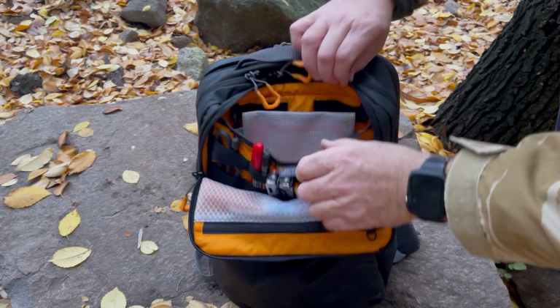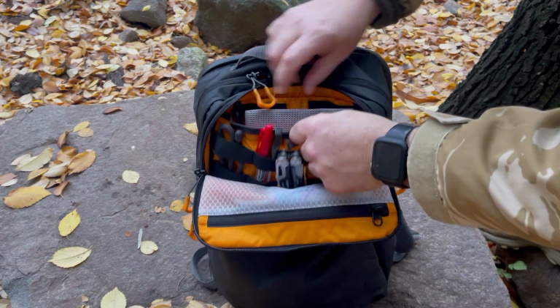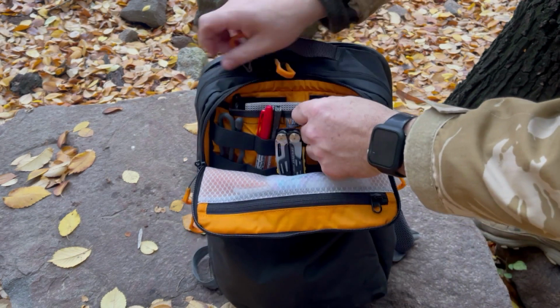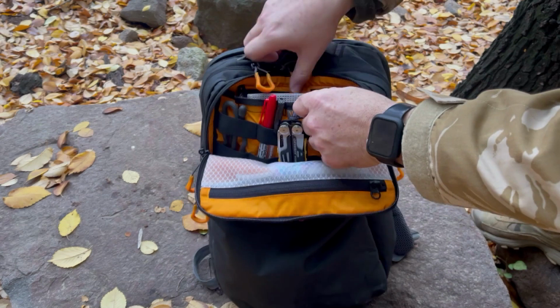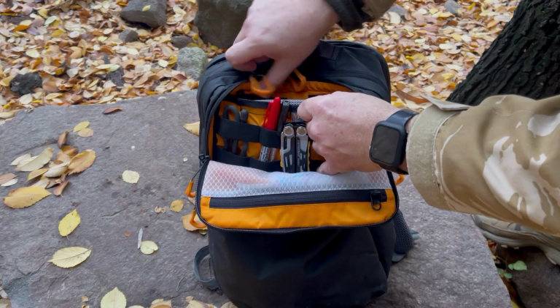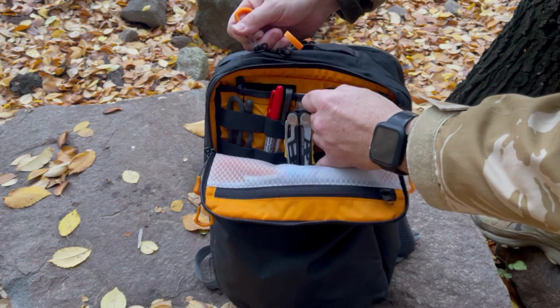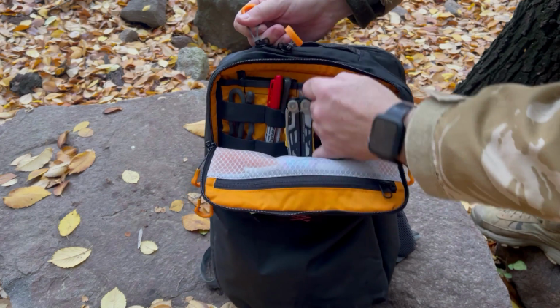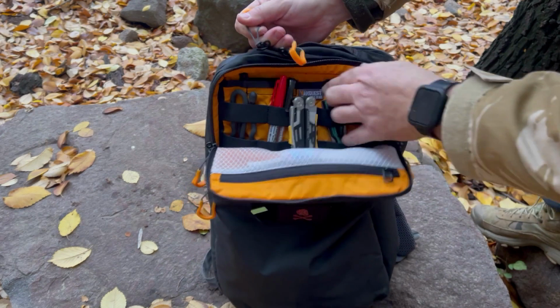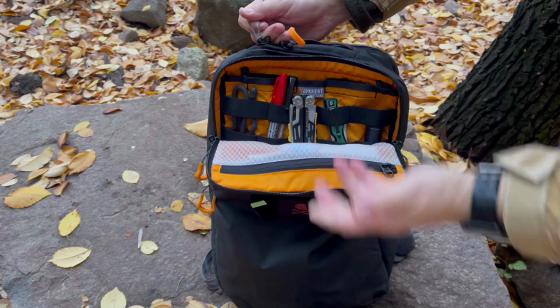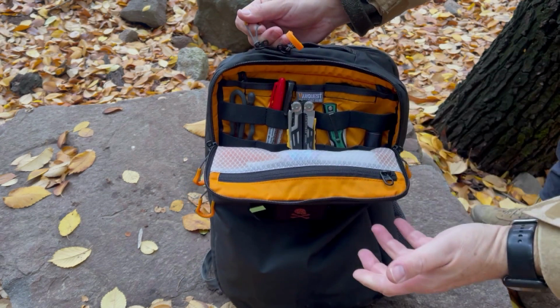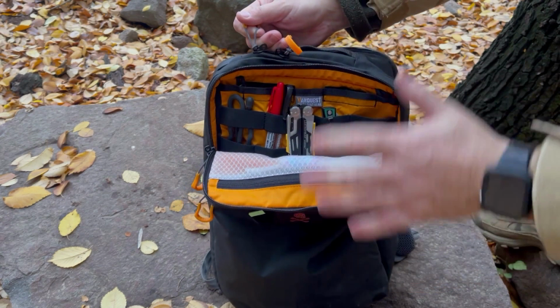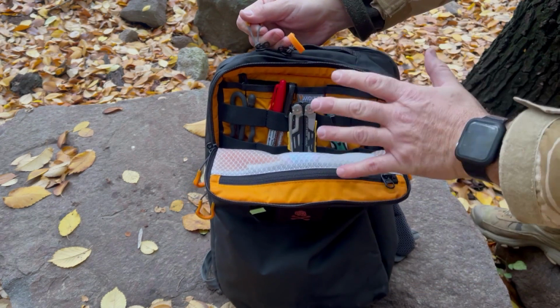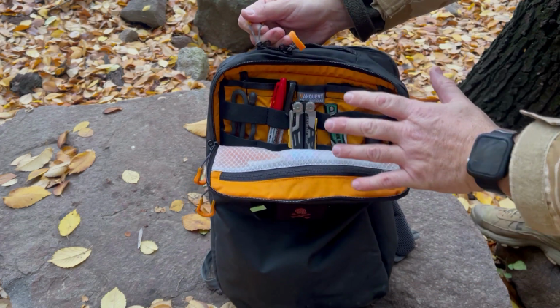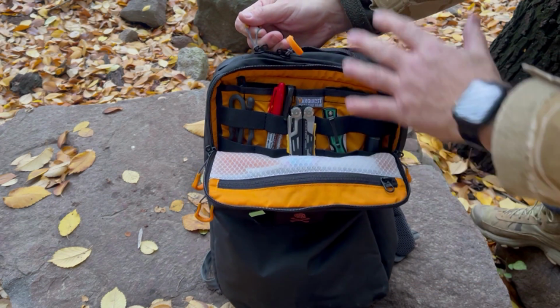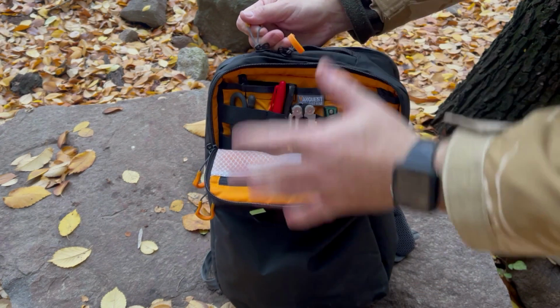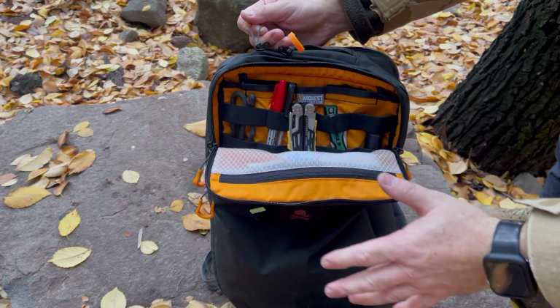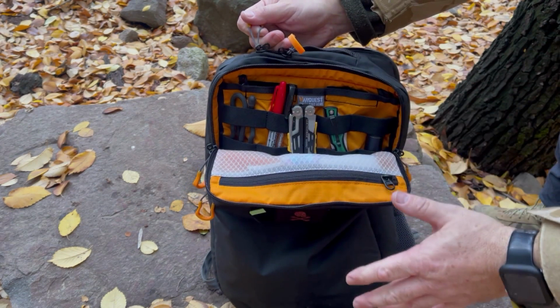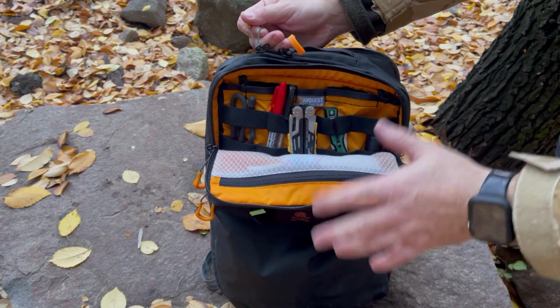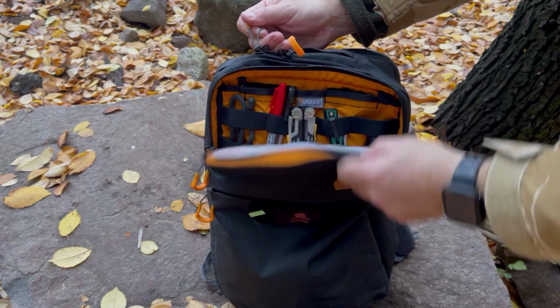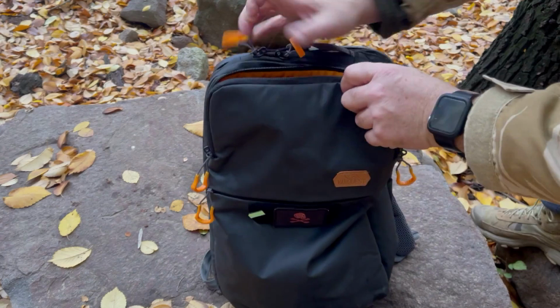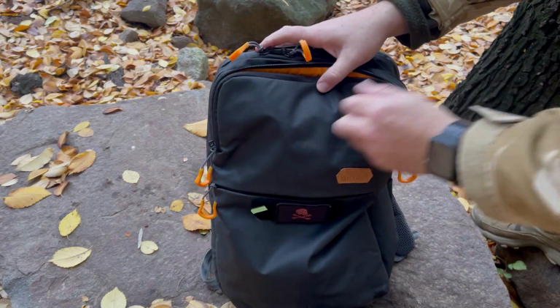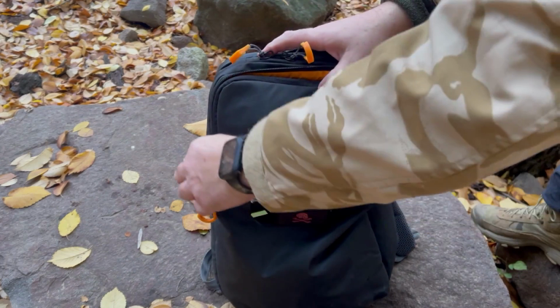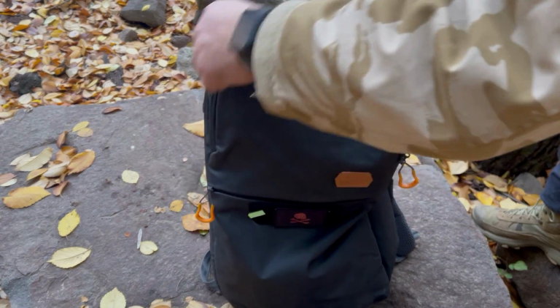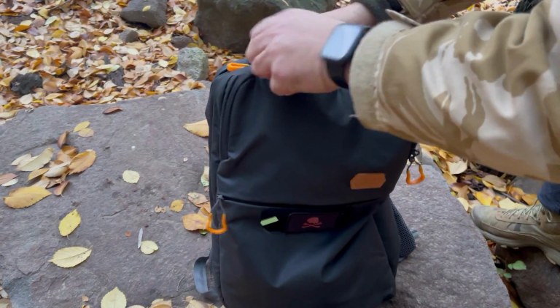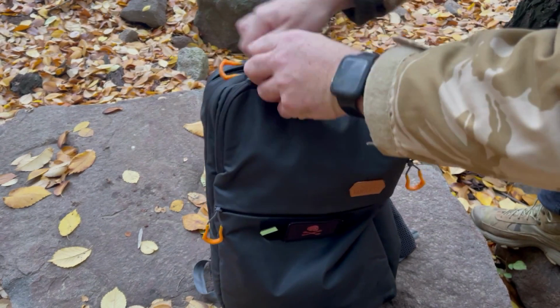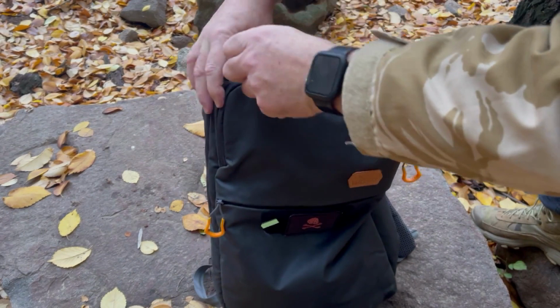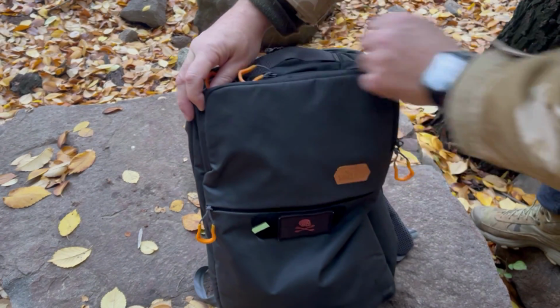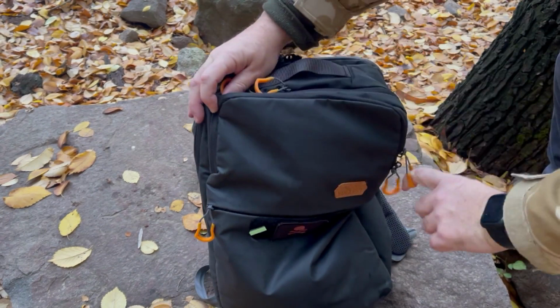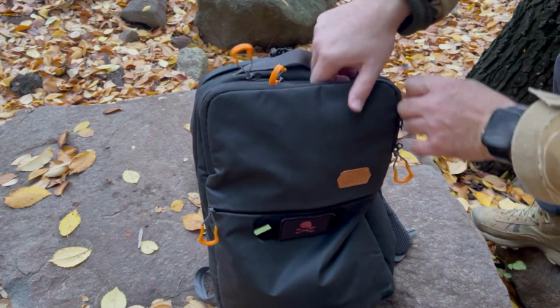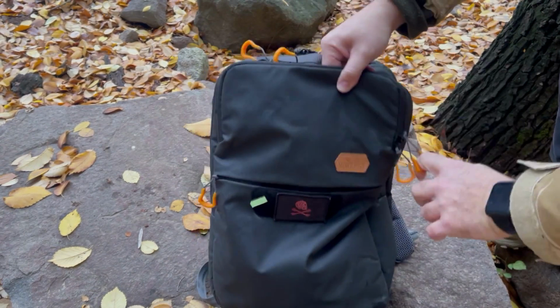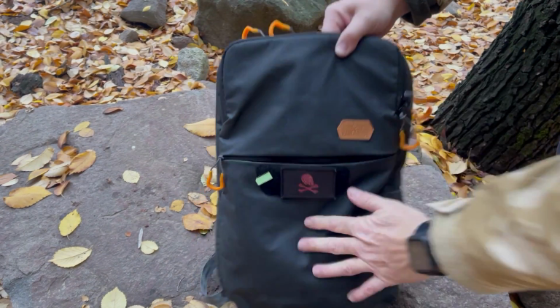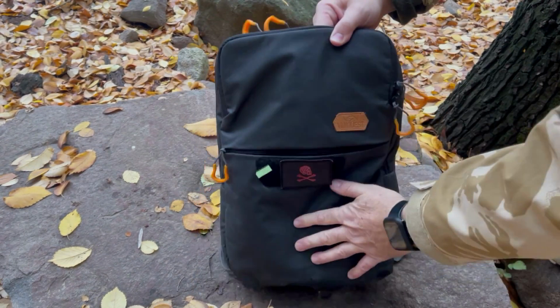Atrás tiene otro compartimento que tiene estas cintas para colgar llaves, y también puedes guardar distintos elementos en ese espacio. Es una mochila muy pensada en la organización de distintos elementos de una forma cómoda y precisa. El cierre, como vemos, corre impresionante.